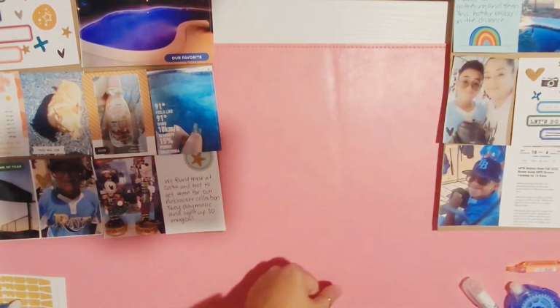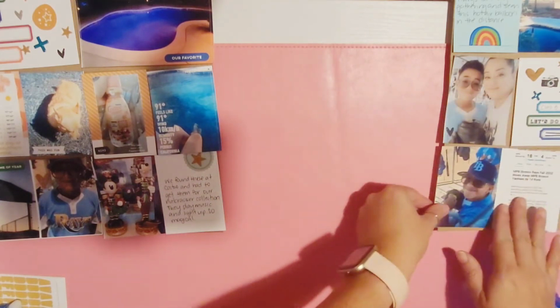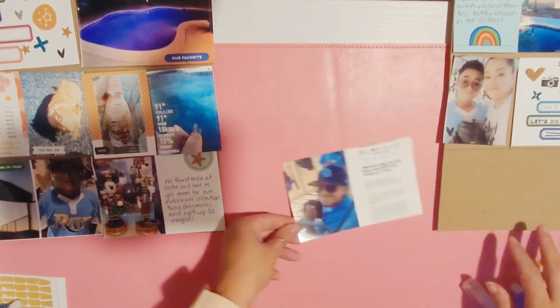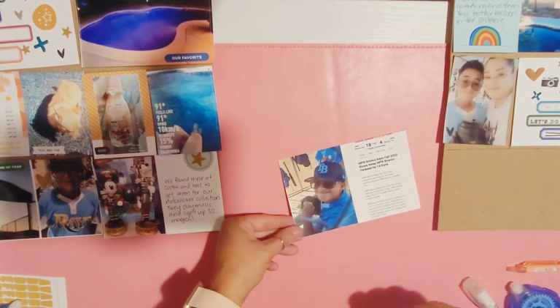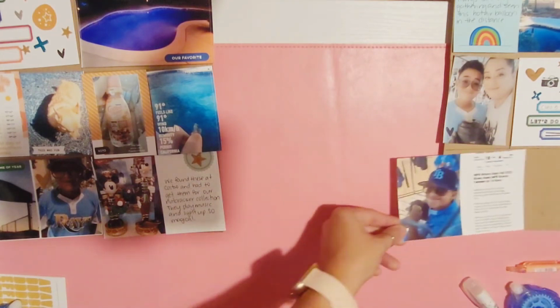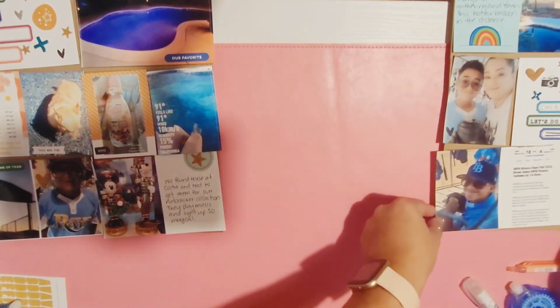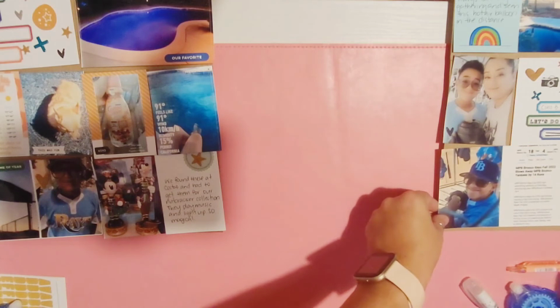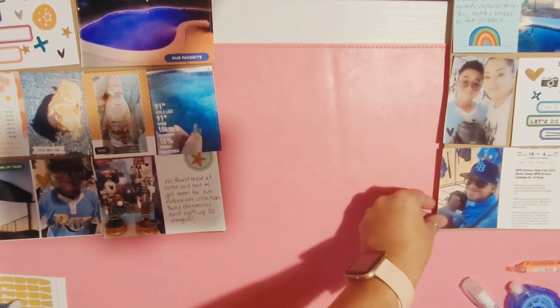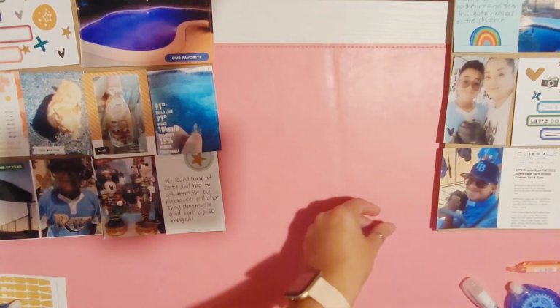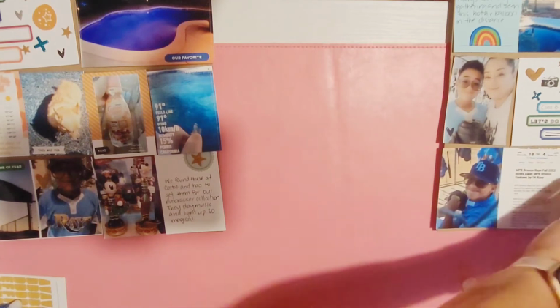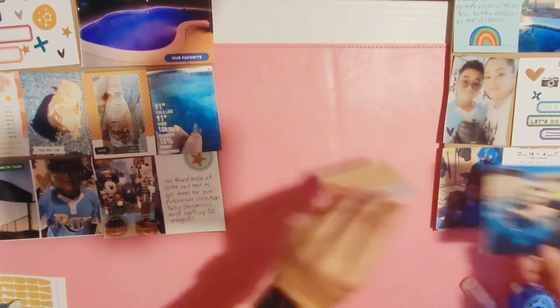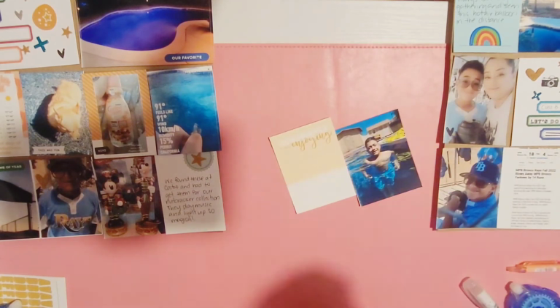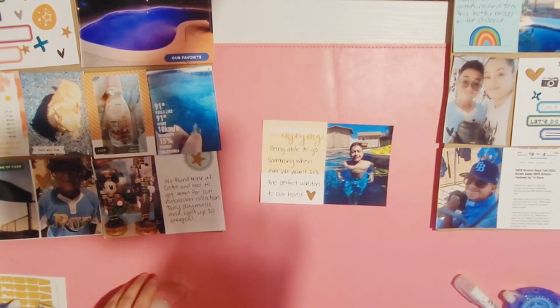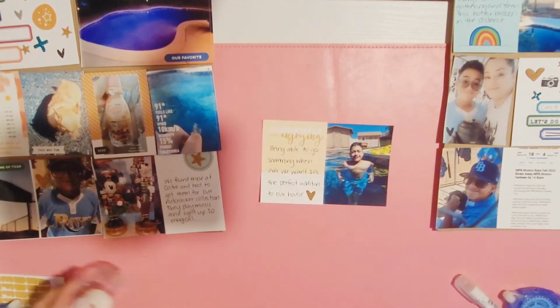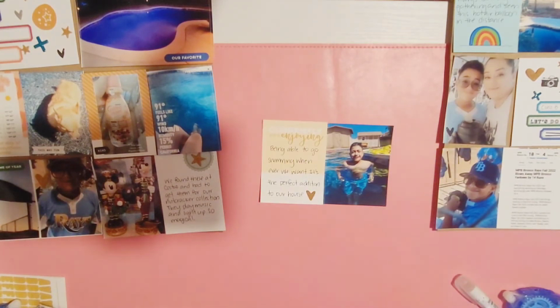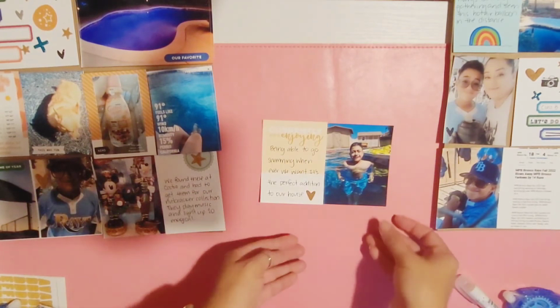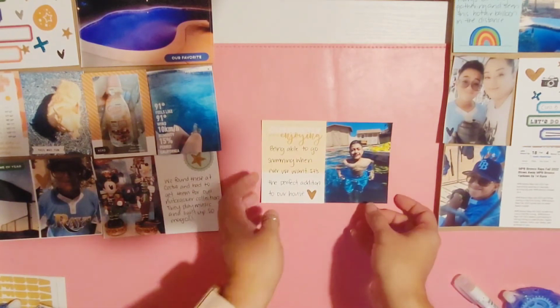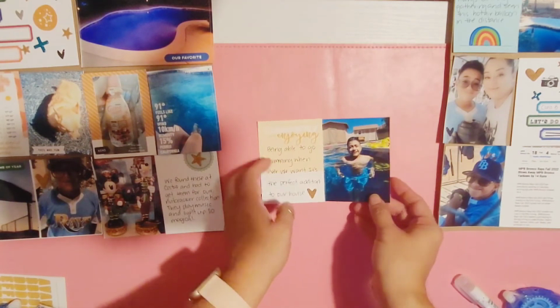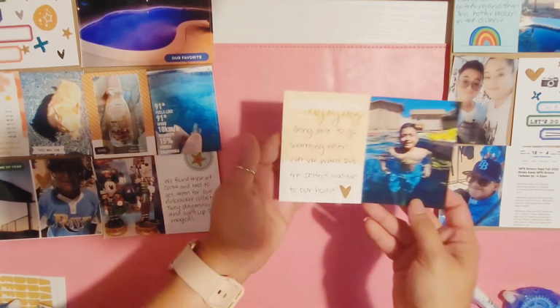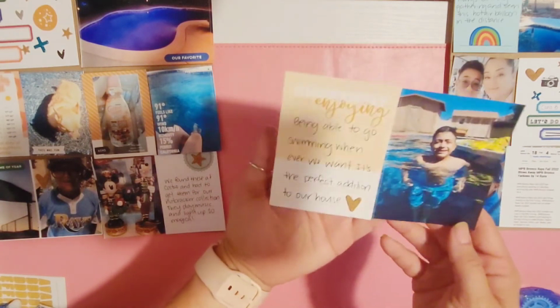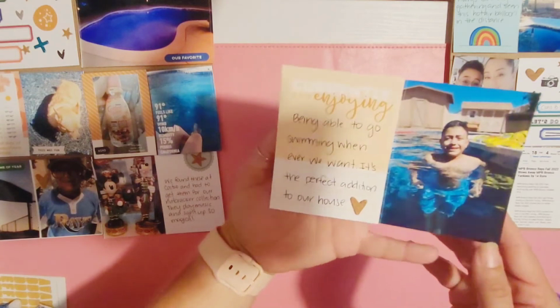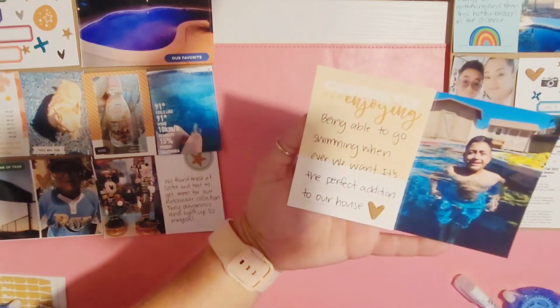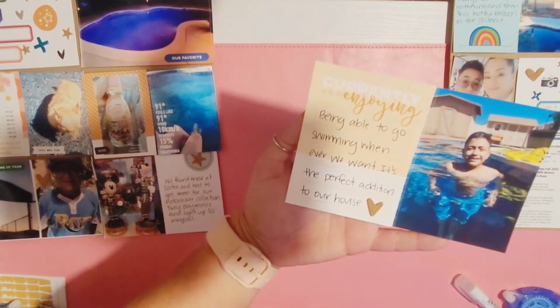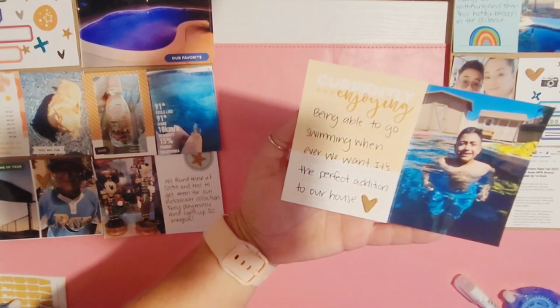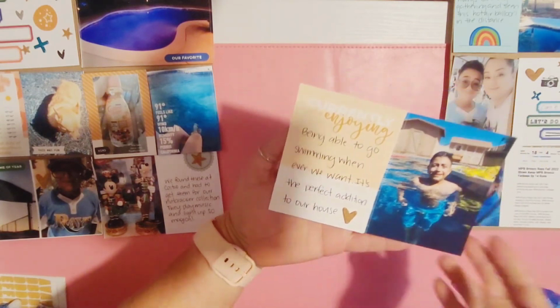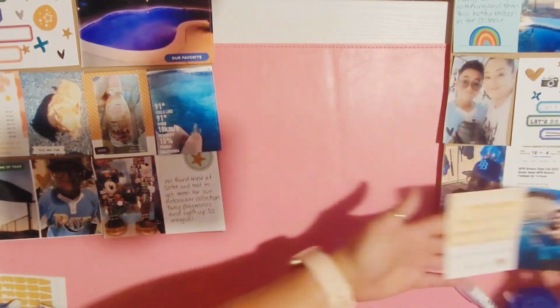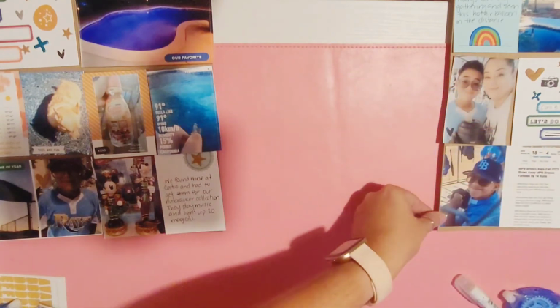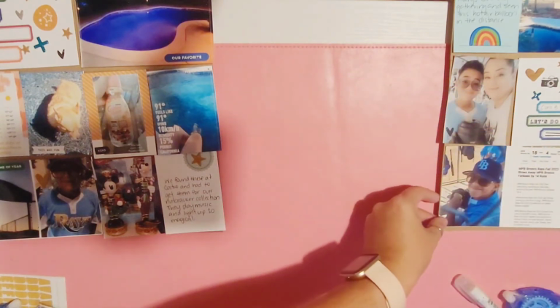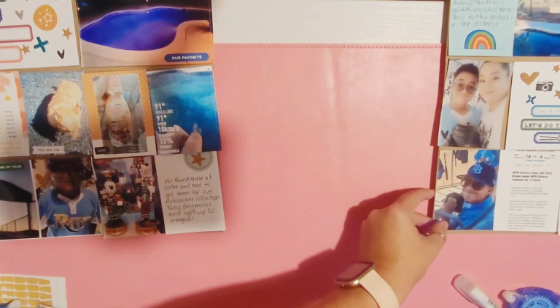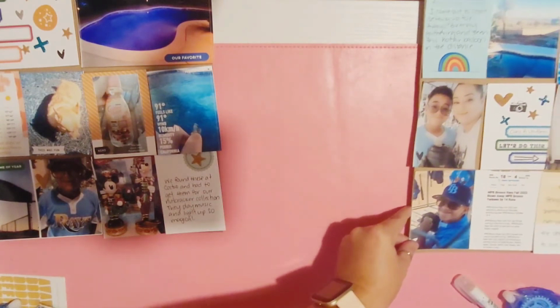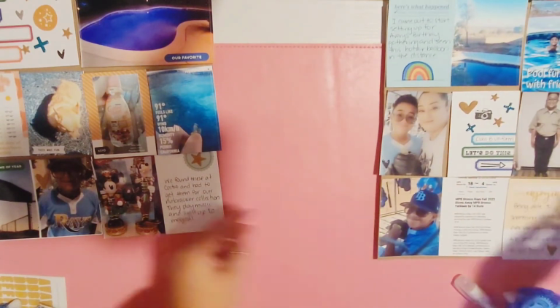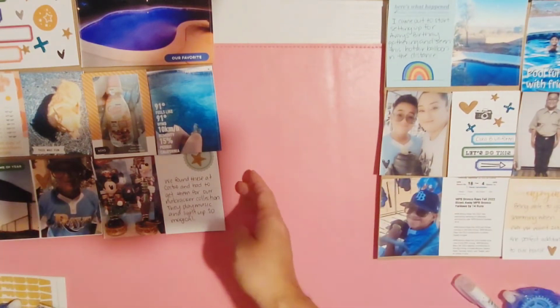This next one is another spread of my son's game, and the last card is journaling about how my son is super enjoying the pool — he gets in any chance he gets.